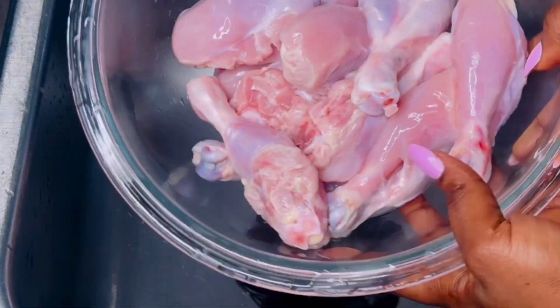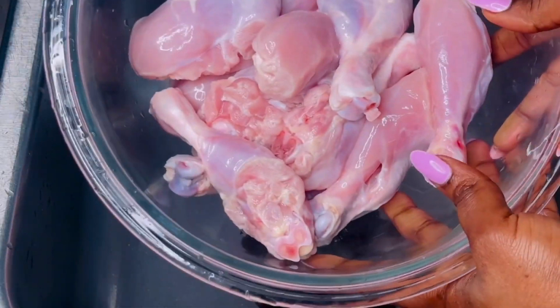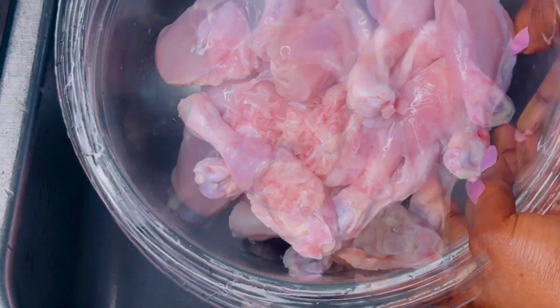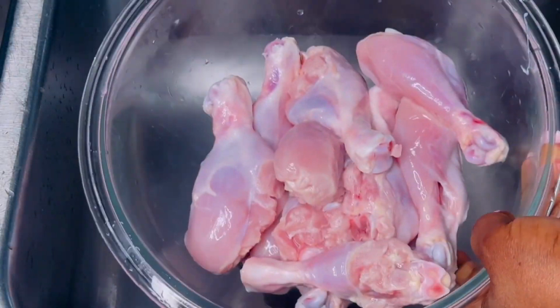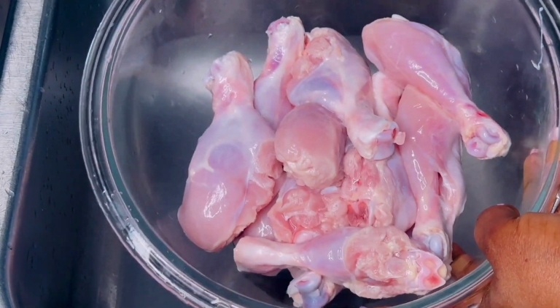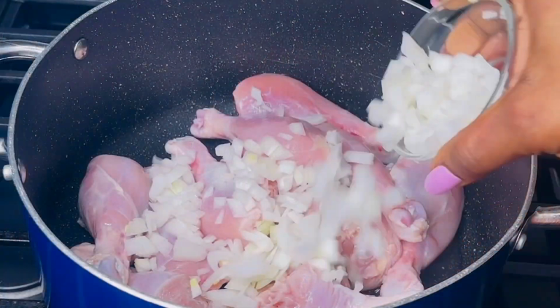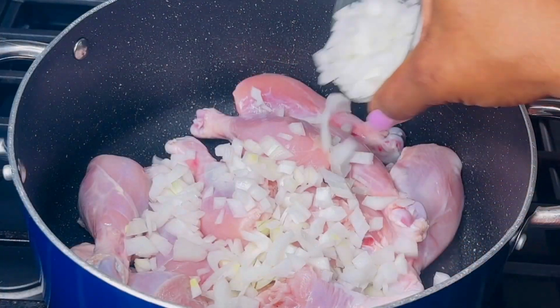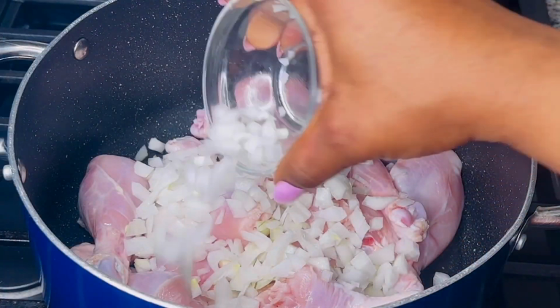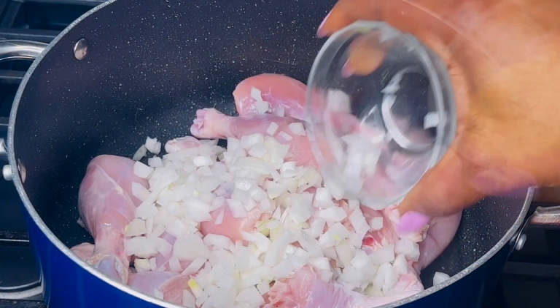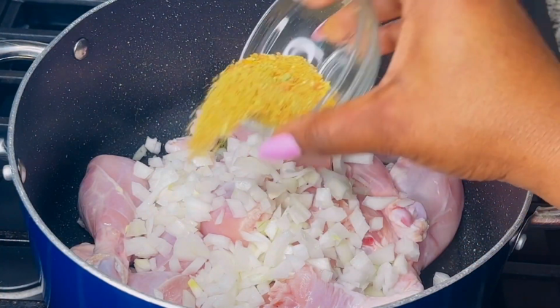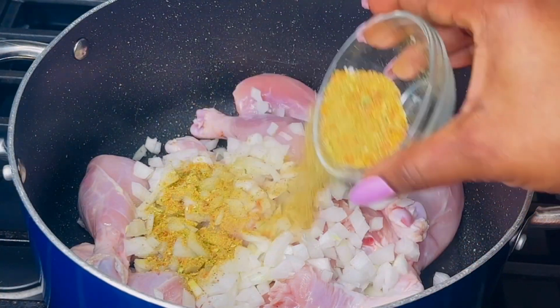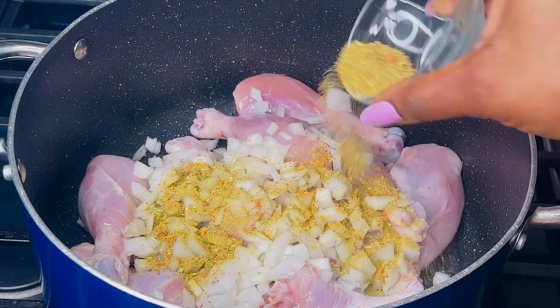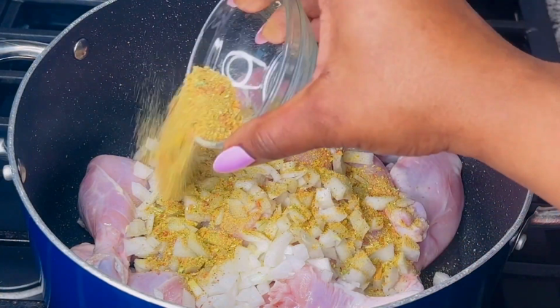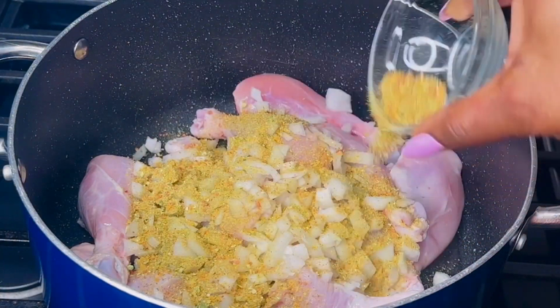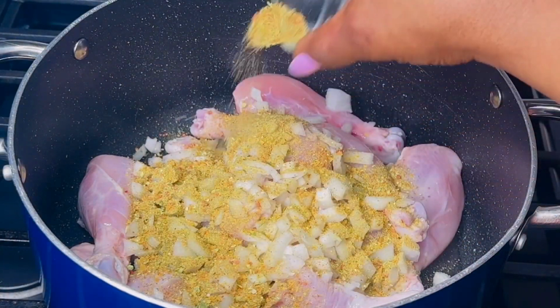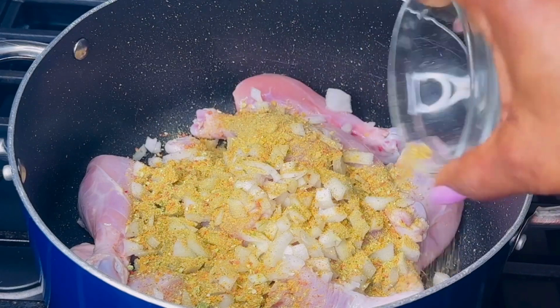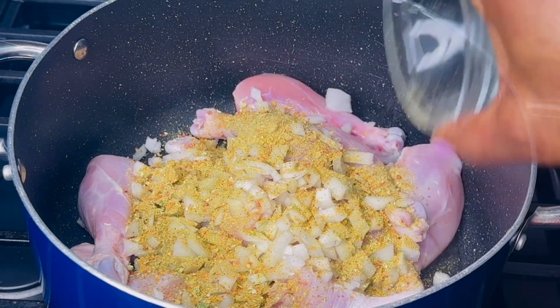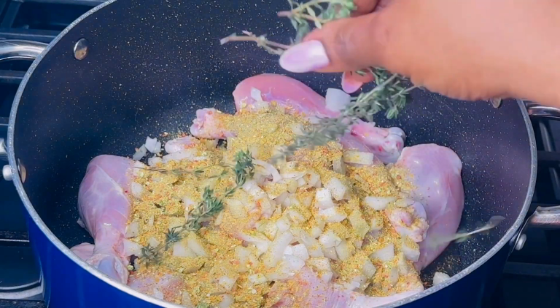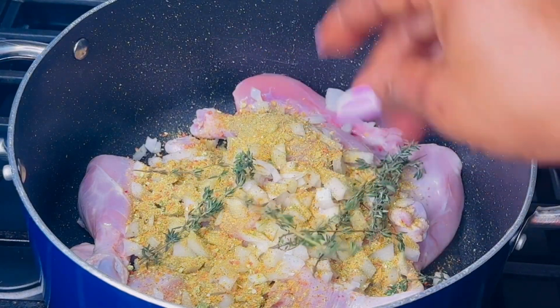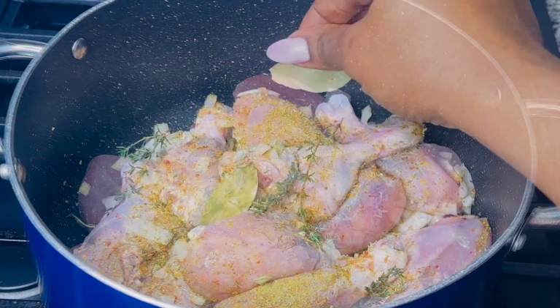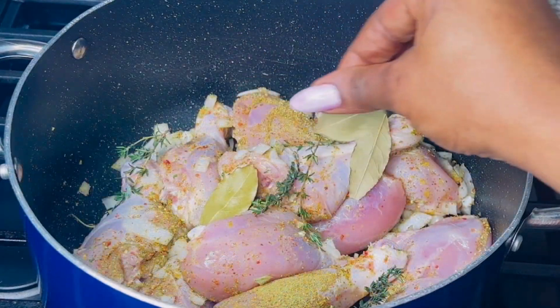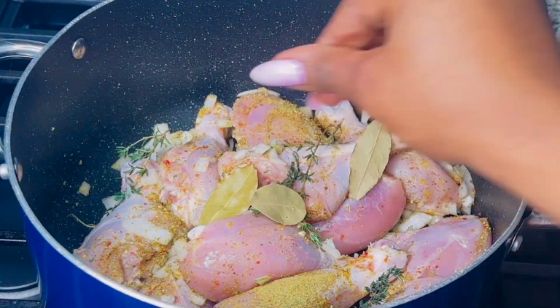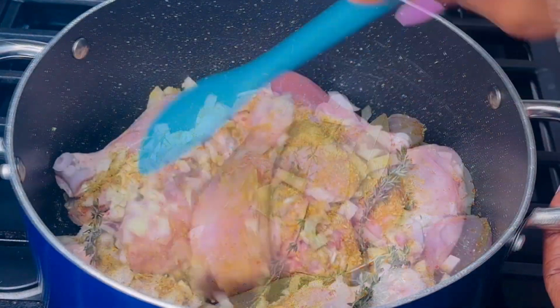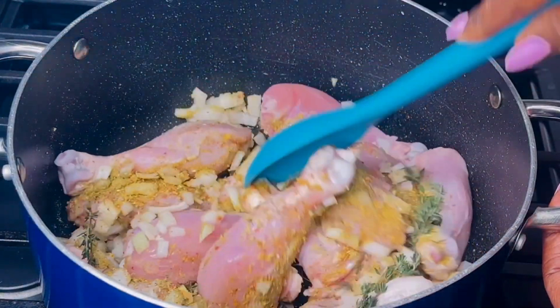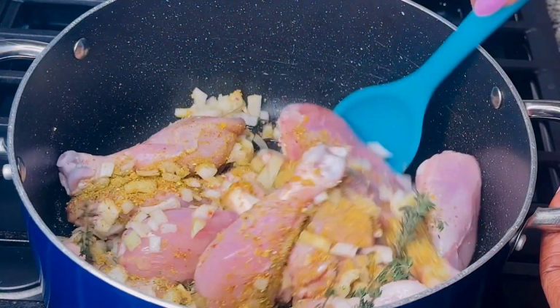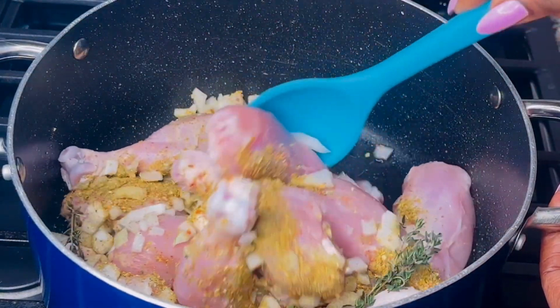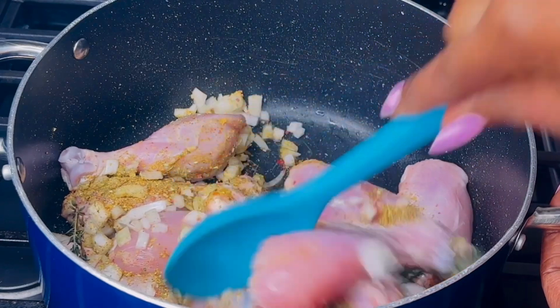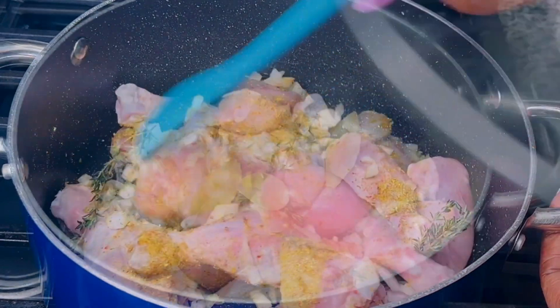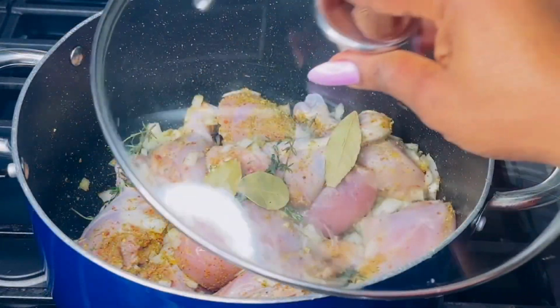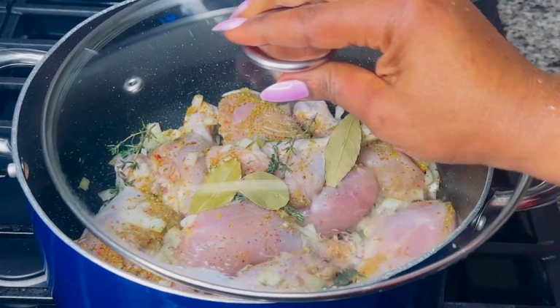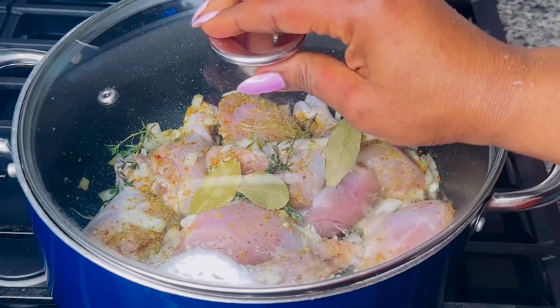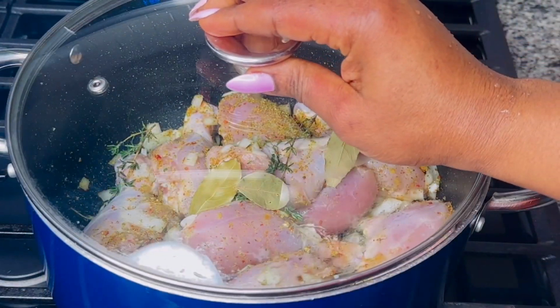I will add a medium chopped onion, two tablespoons of my all-purpose veggie seasoning — the link is on the screen in case you need to know how I made it — fresh thyme, and a few bay leaves. Combine and cover to simmer for 10 minutes without adding any water.